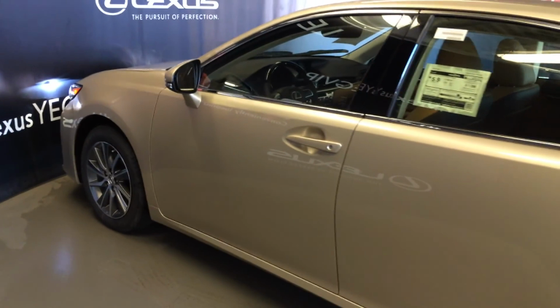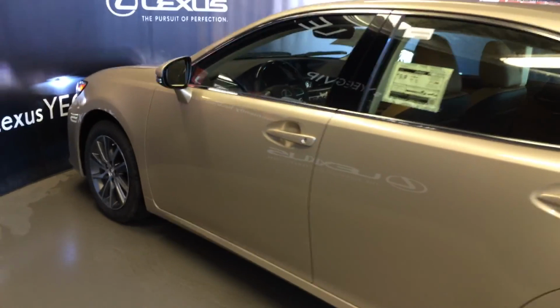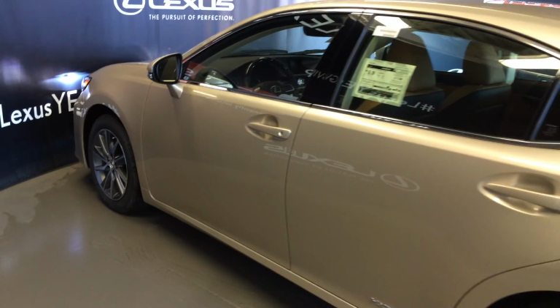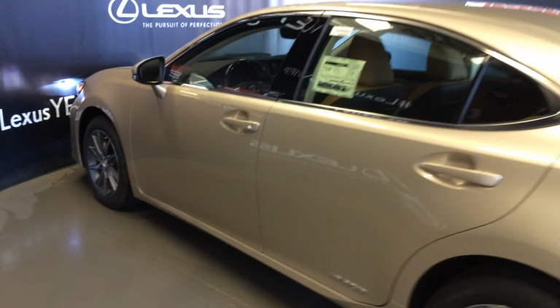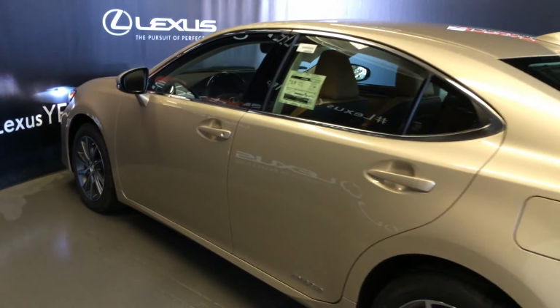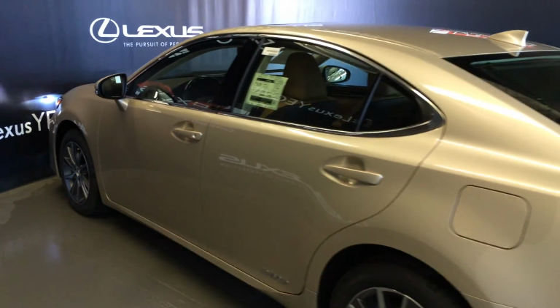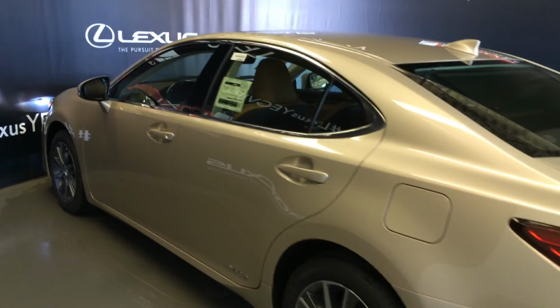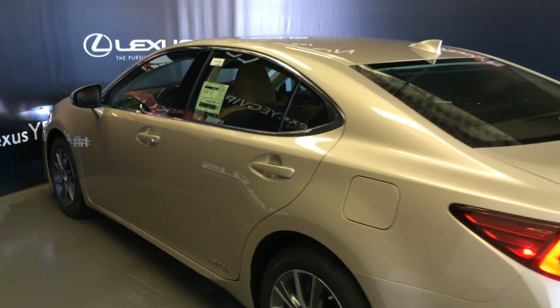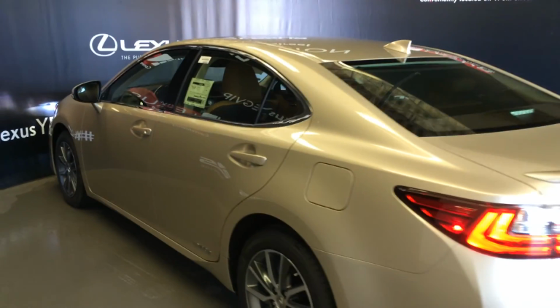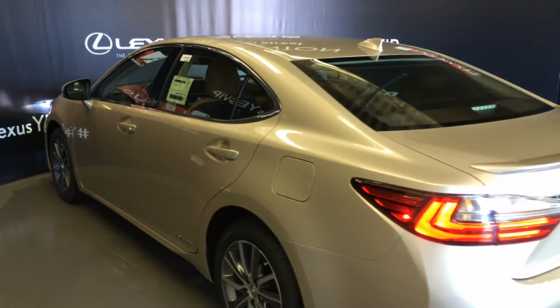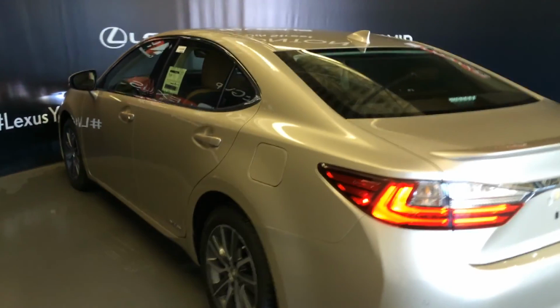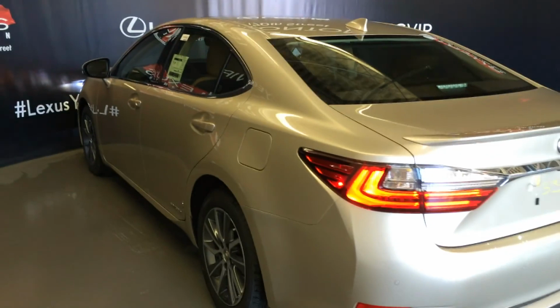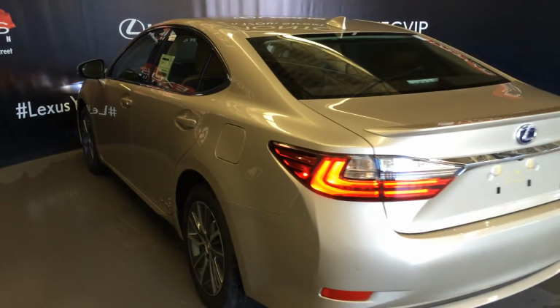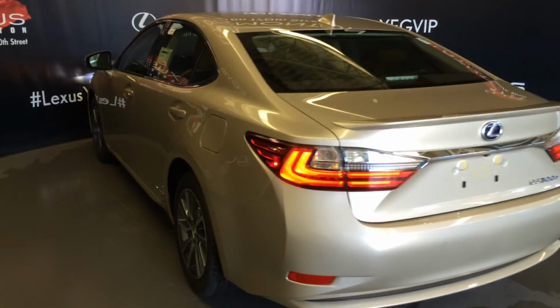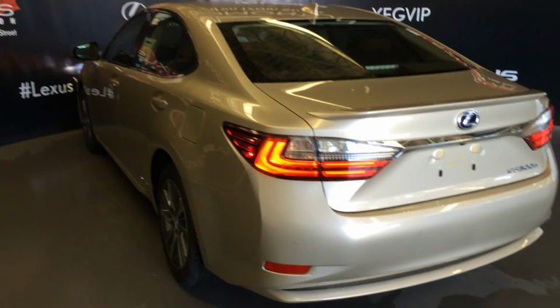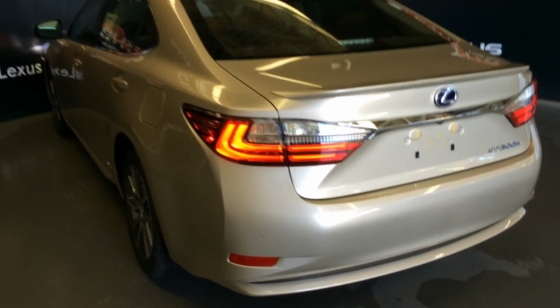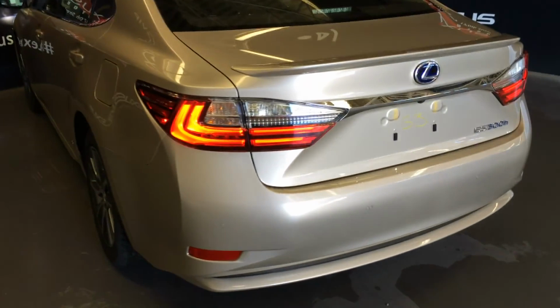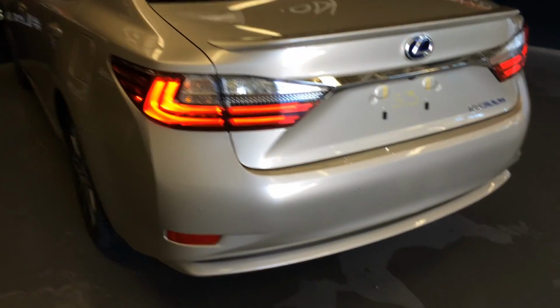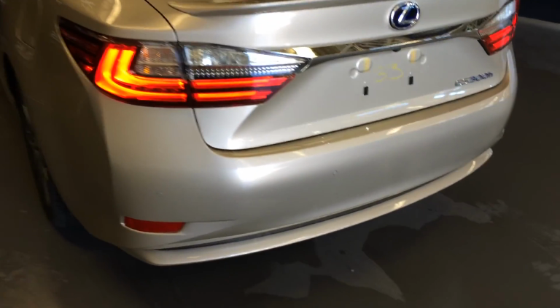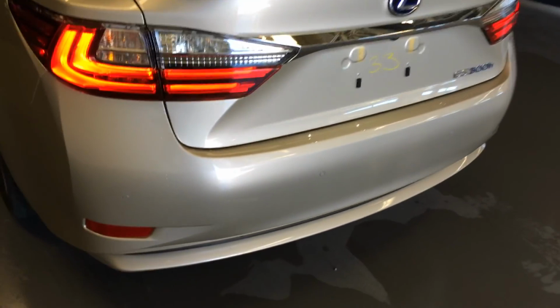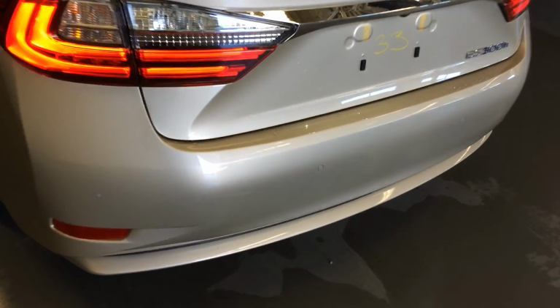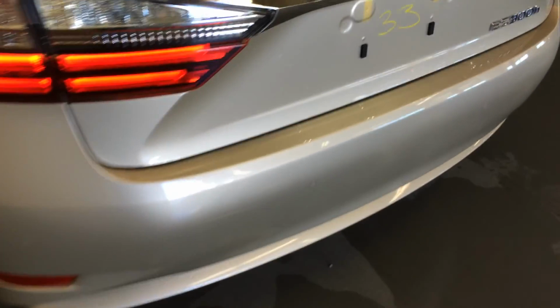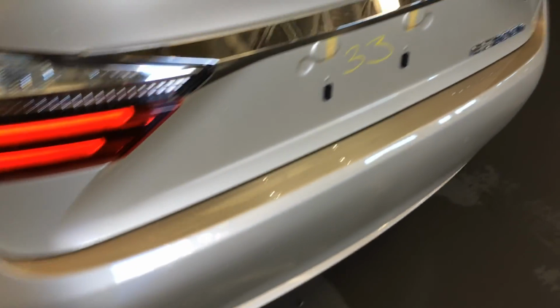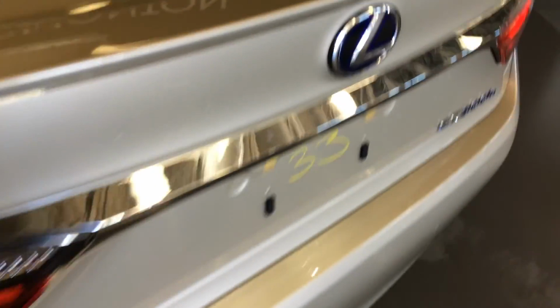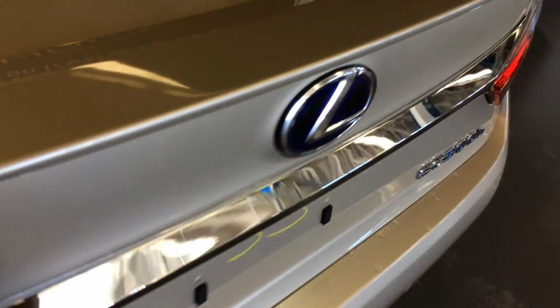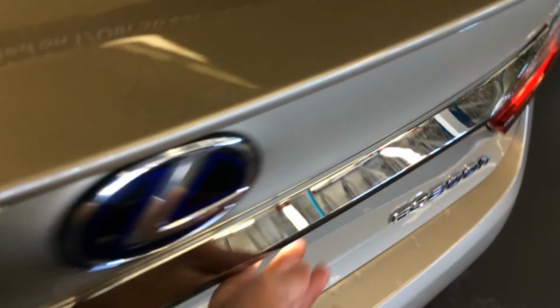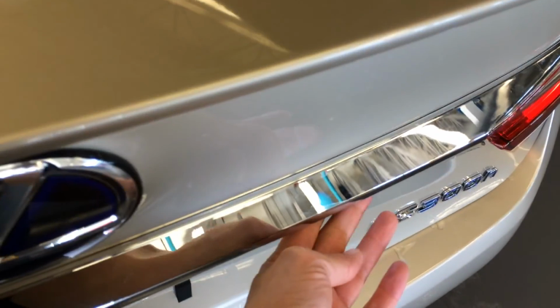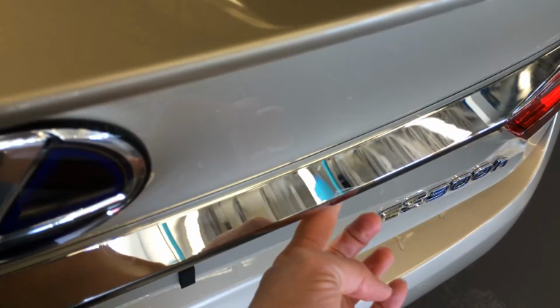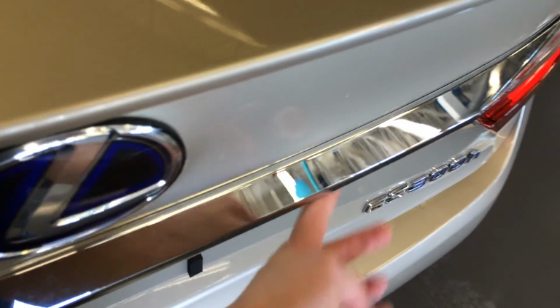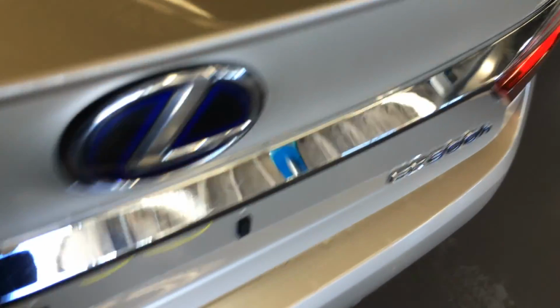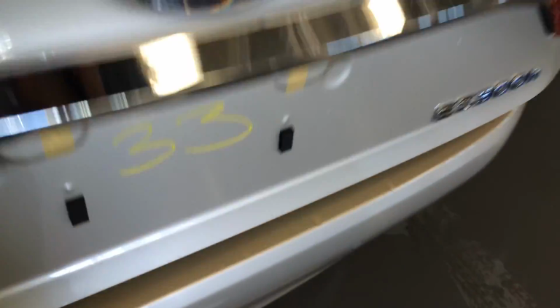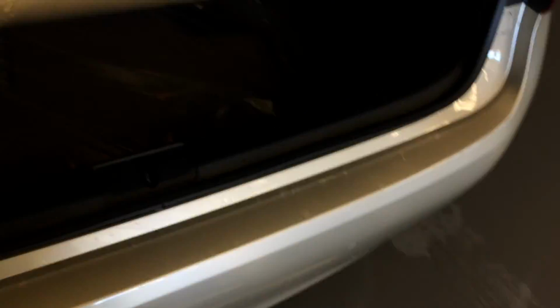Hybrid logos on the back and back doors, rear cross traffic alert system, LED tail lights, rear lip spoiler, exhaust heat recovery system, backup sensors, and remote trunk release — press the button here to unlock the trunk.